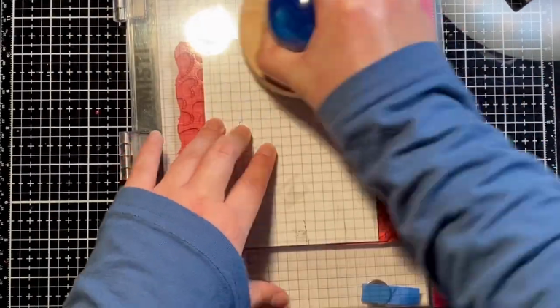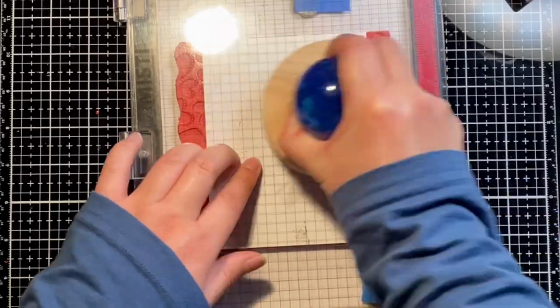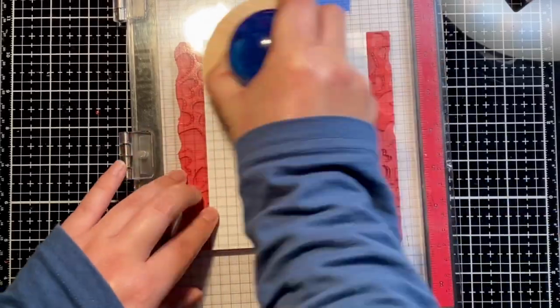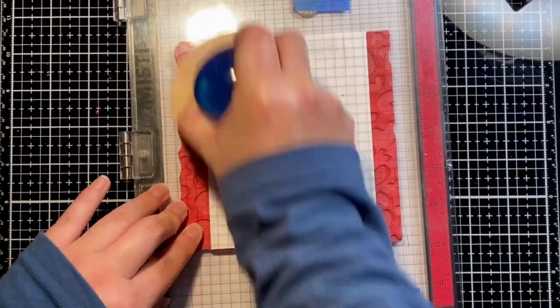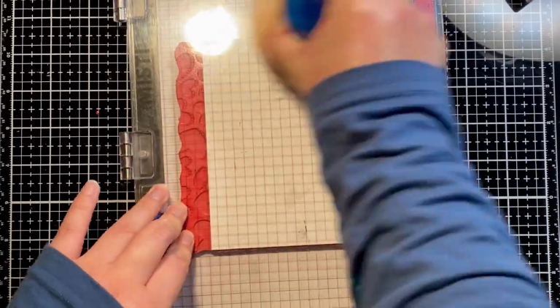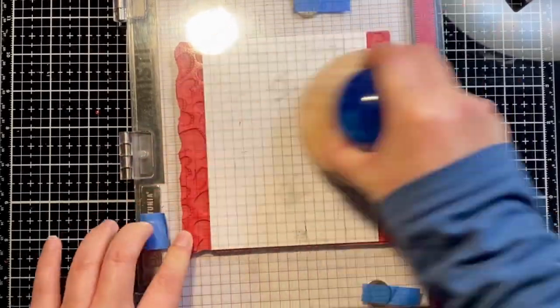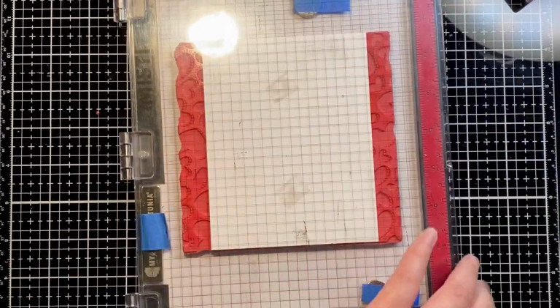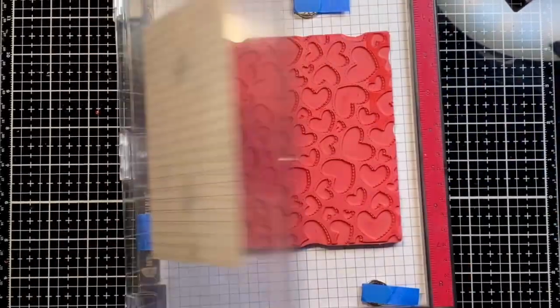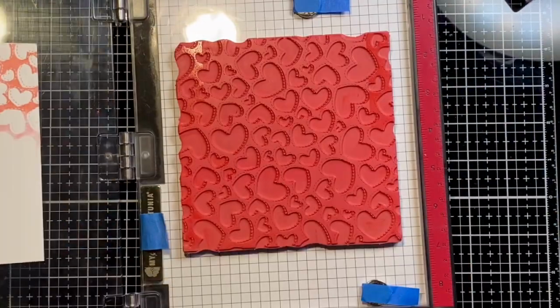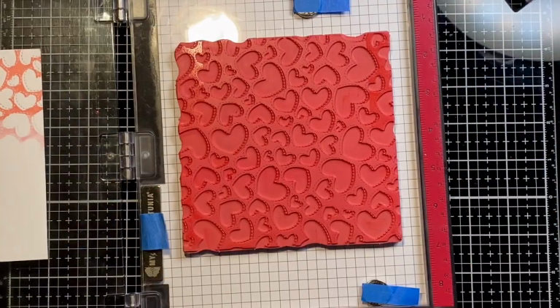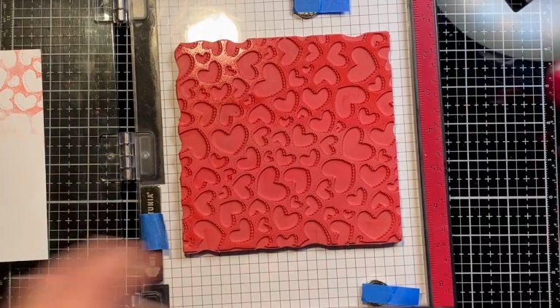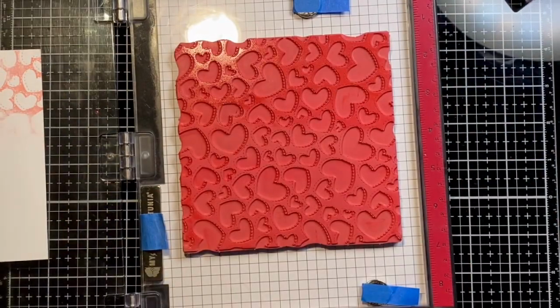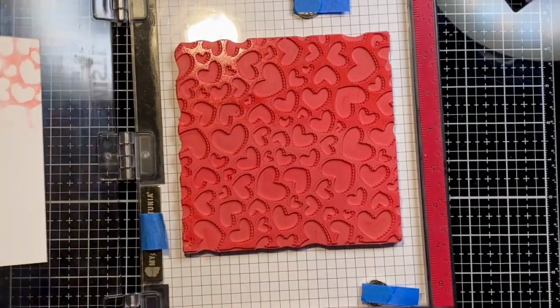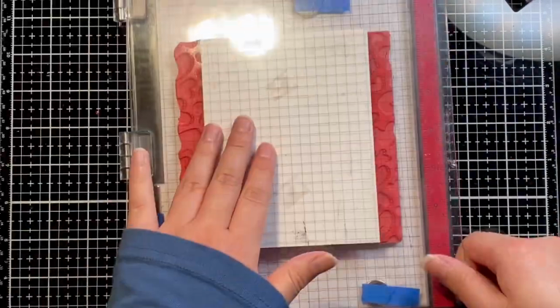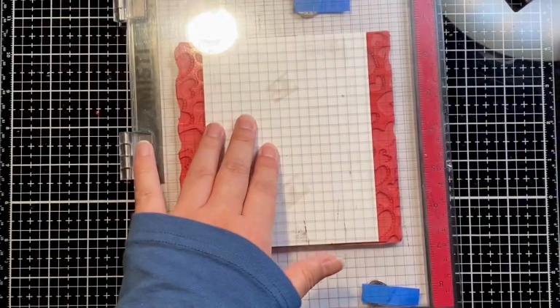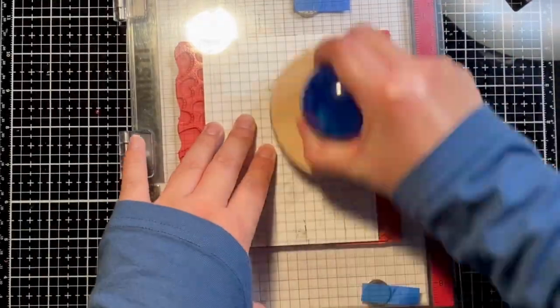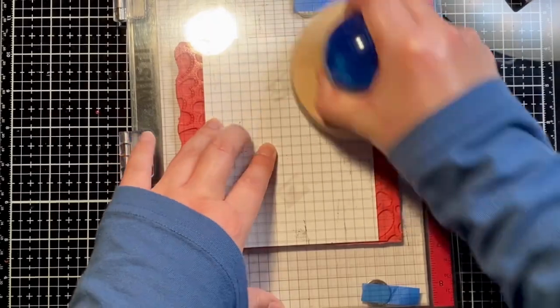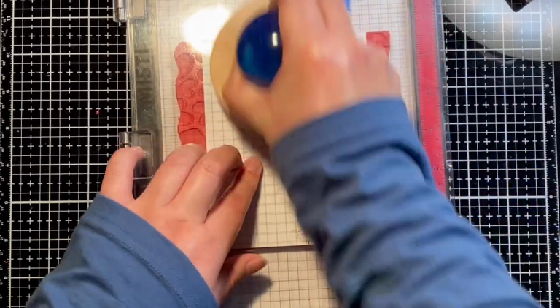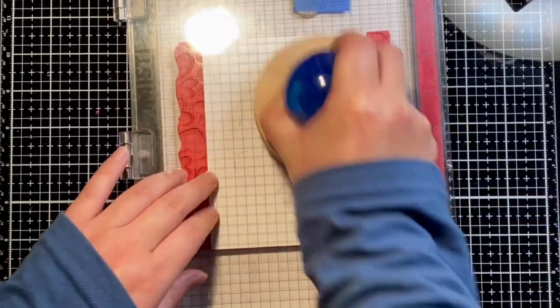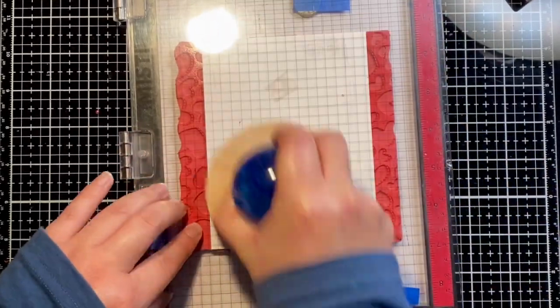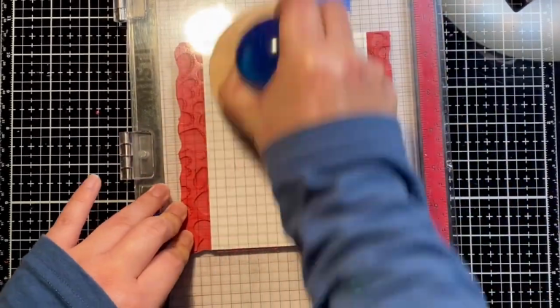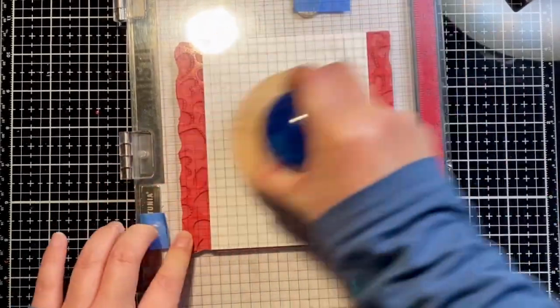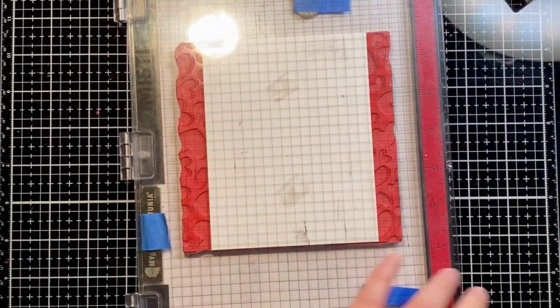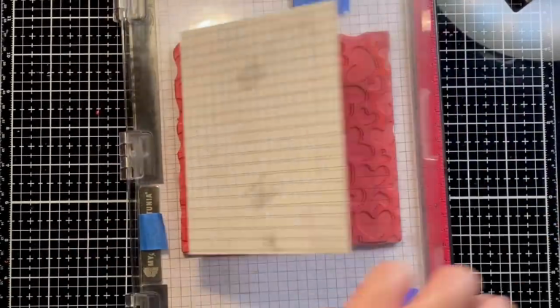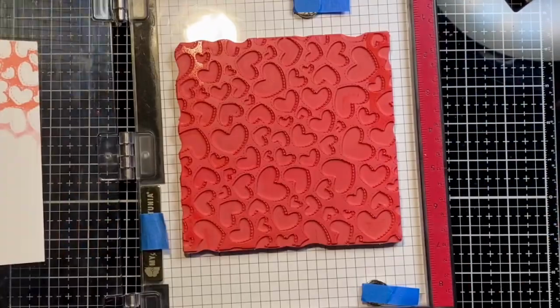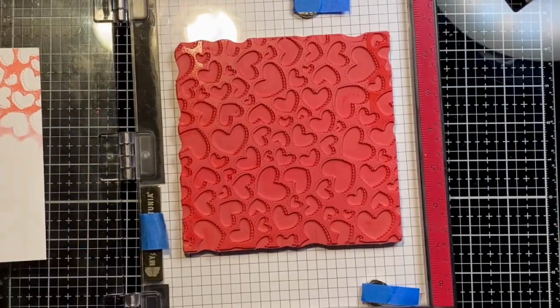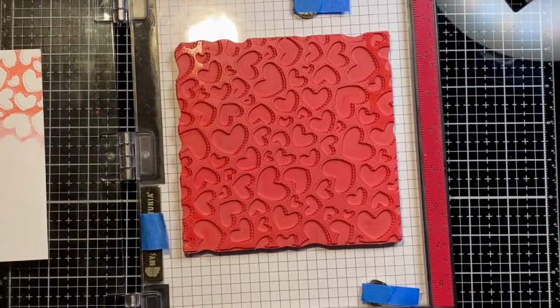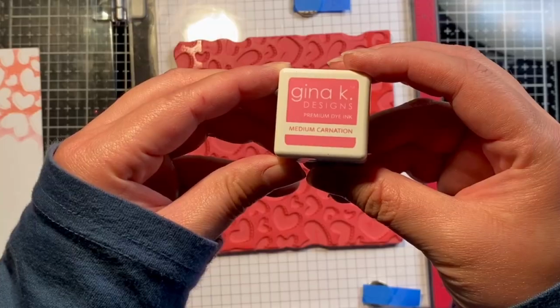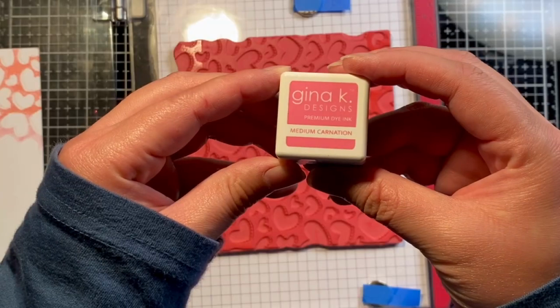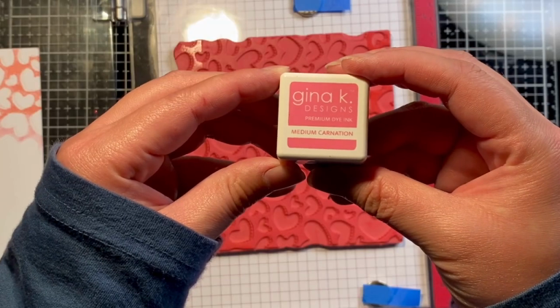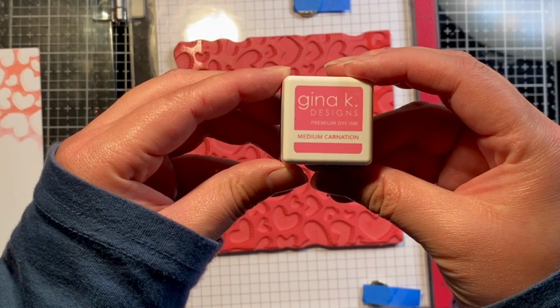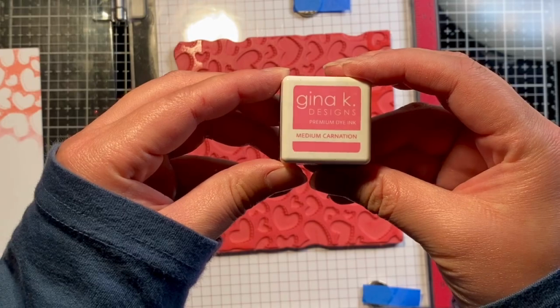I also want to apologize for my desk lights. I didn't realize how bad the glare was when I was recording this video, so I know they're a little bit distracting.